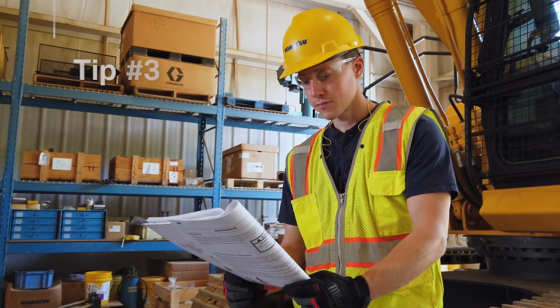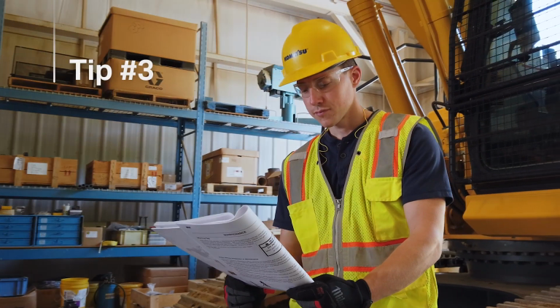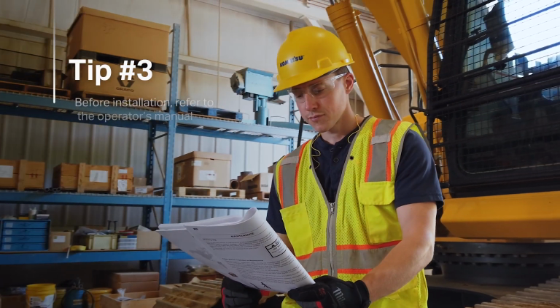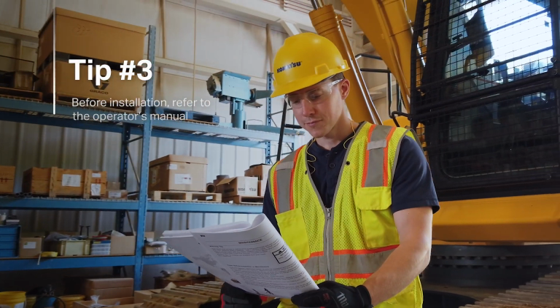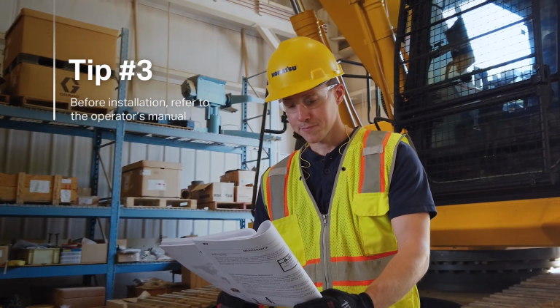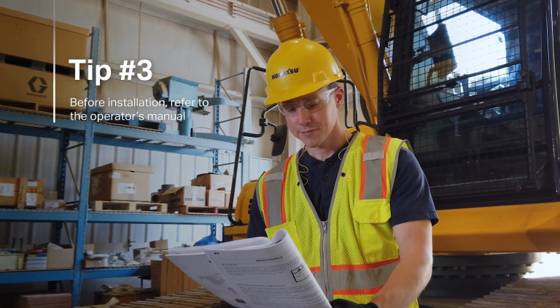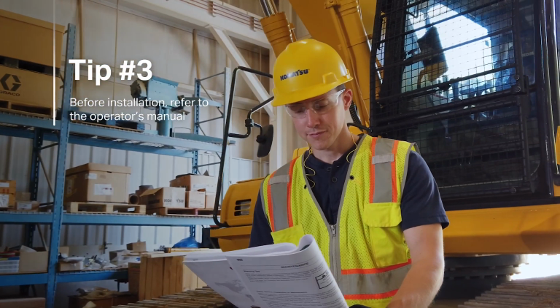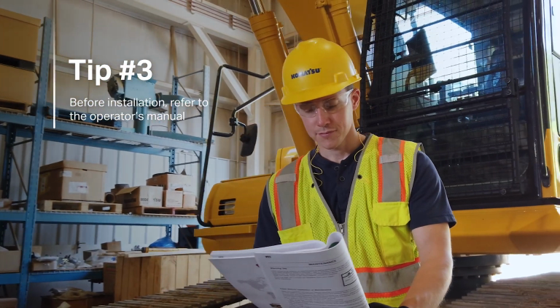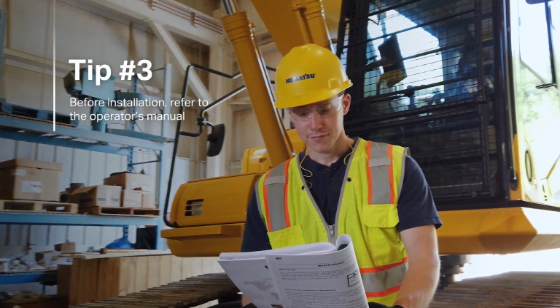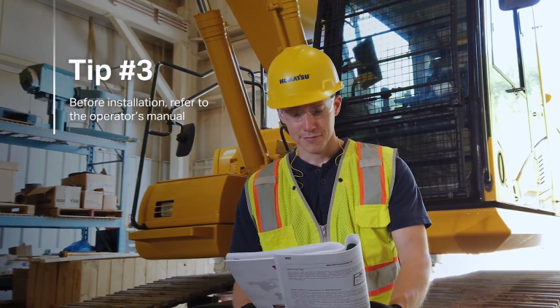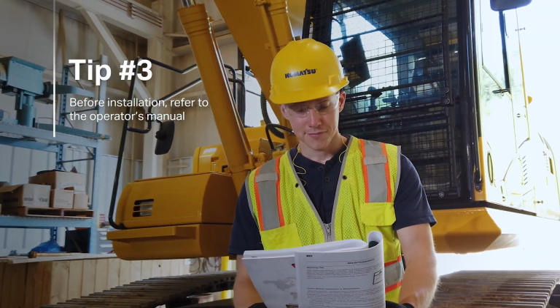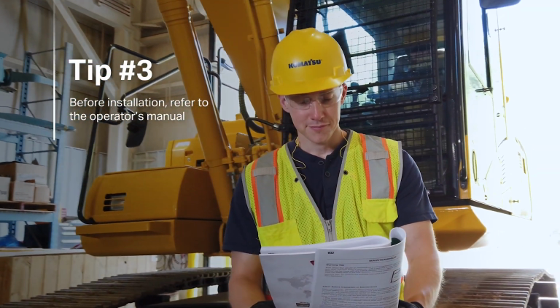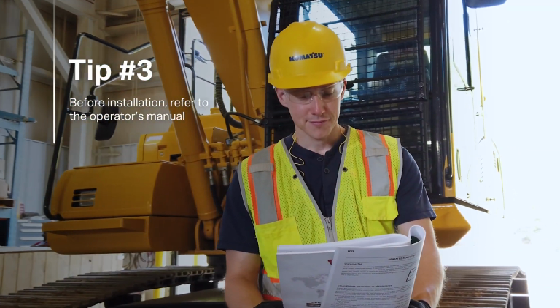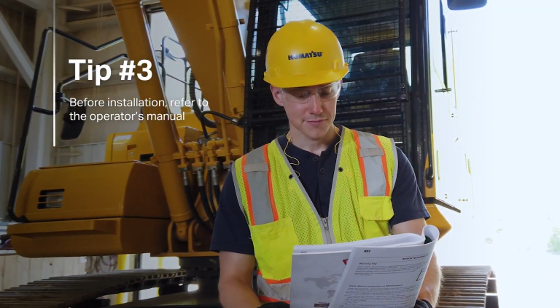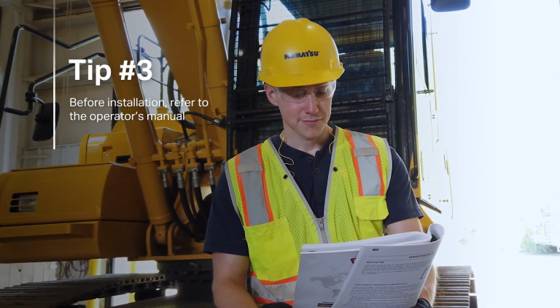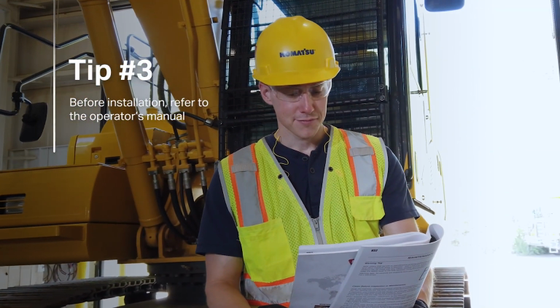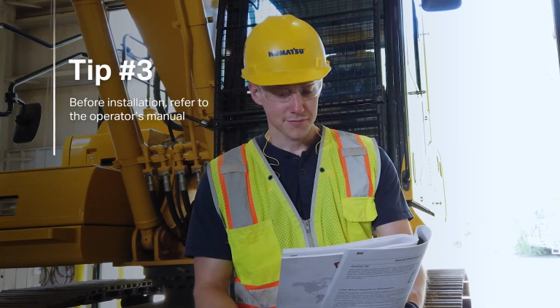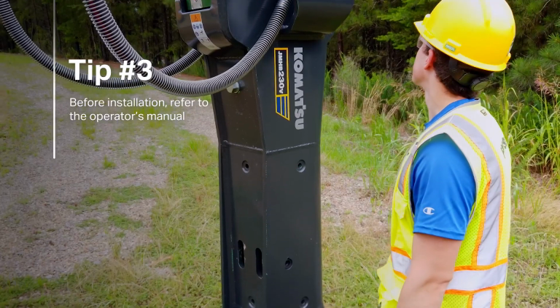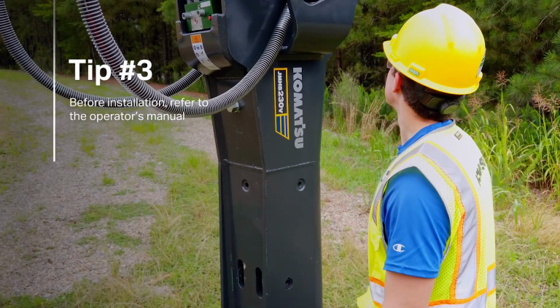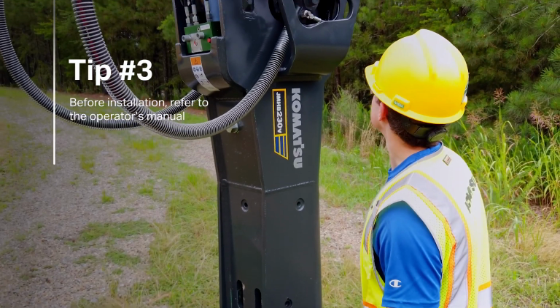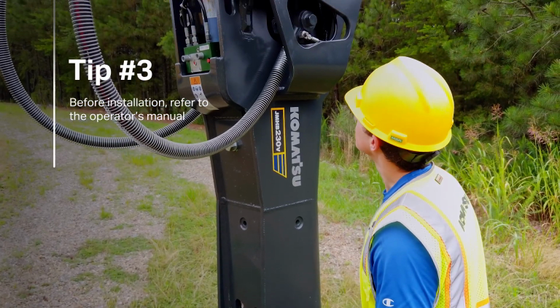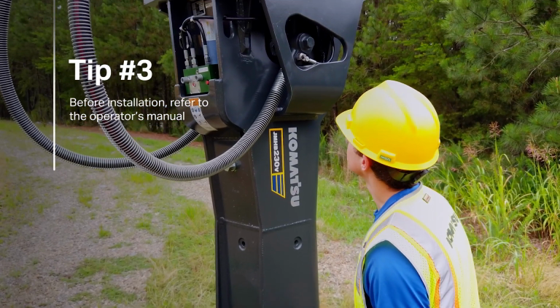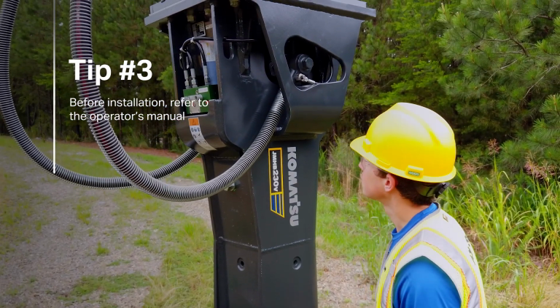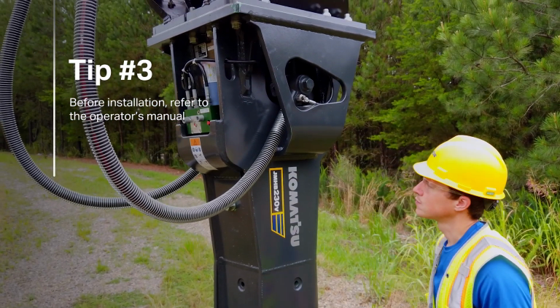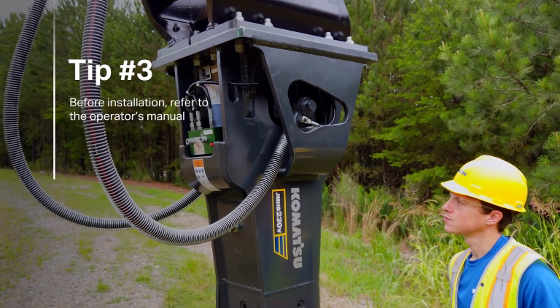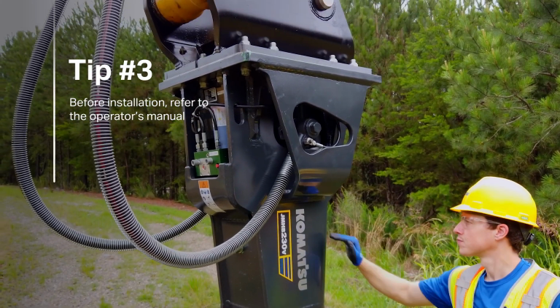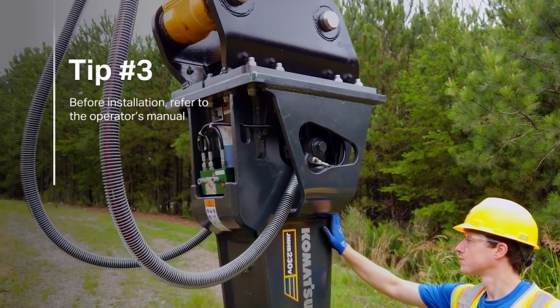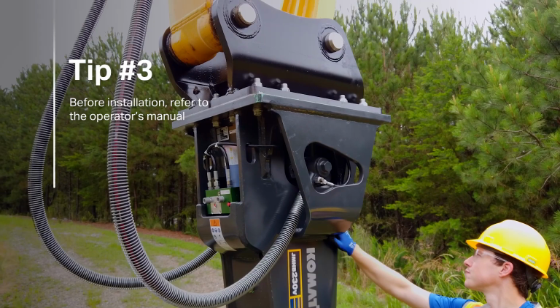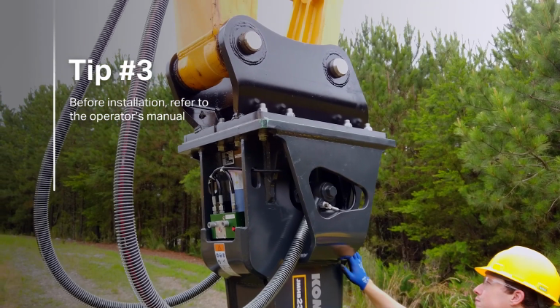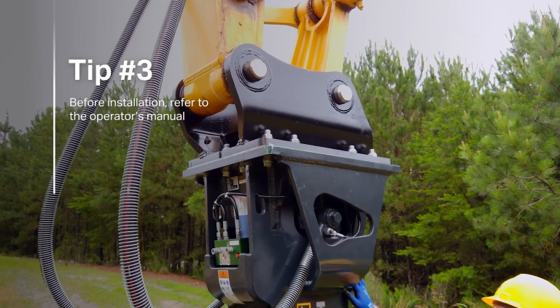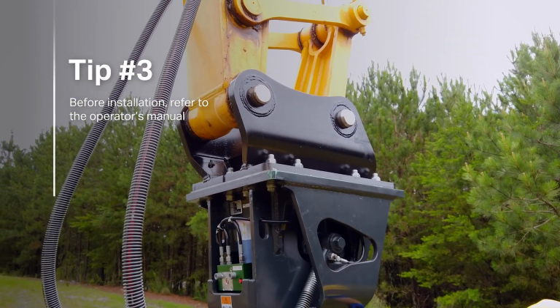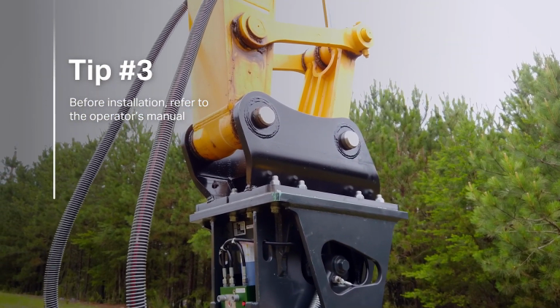Before installation, refer to the operator's manual or check with the dealer to see that you have the right size excavator with the capabilities to handle the hydraulic breaker attachment. This includes choosing a carrier with sufficient hydraulic power.